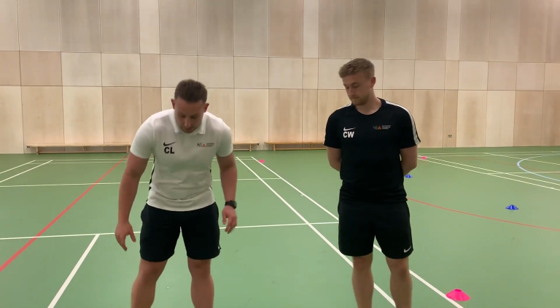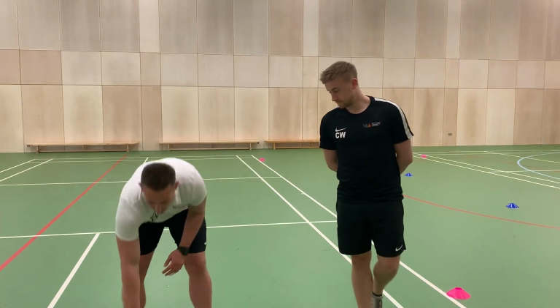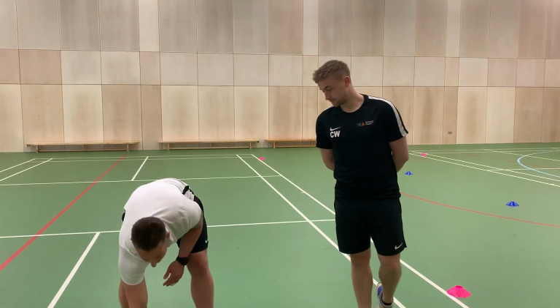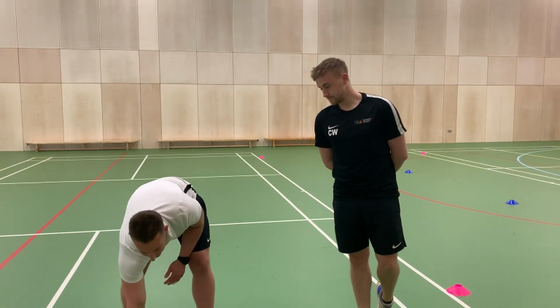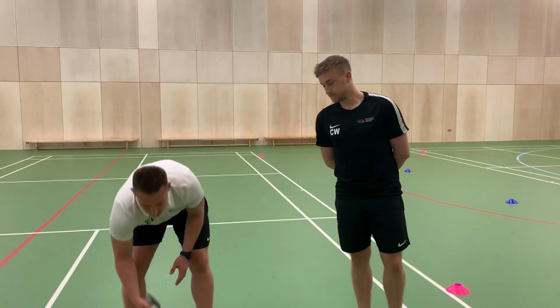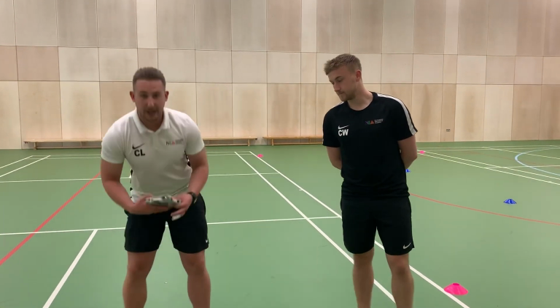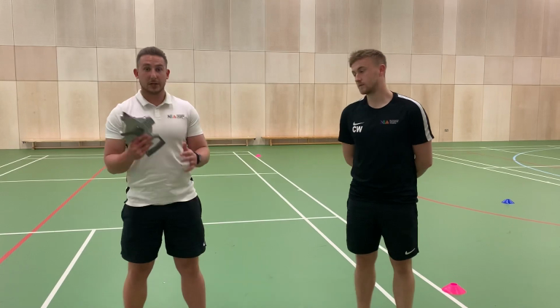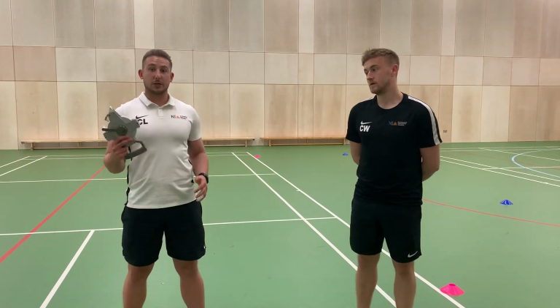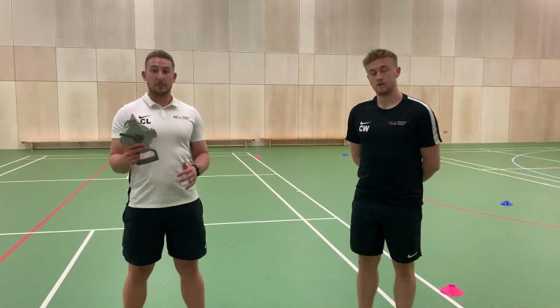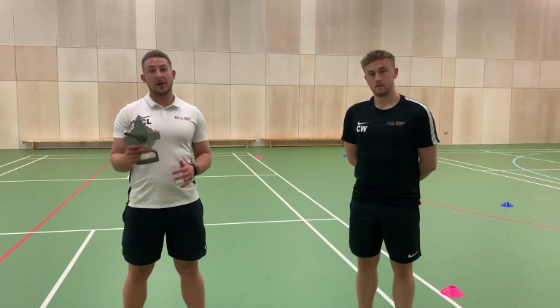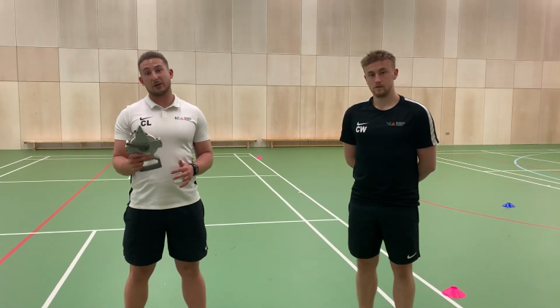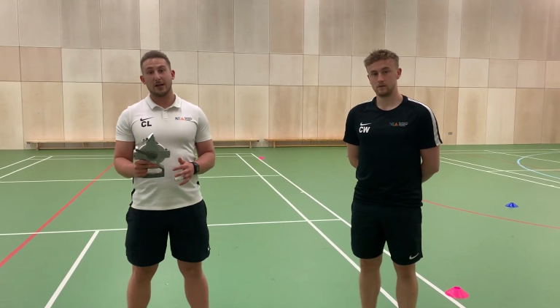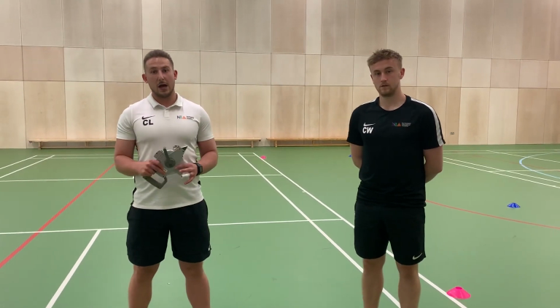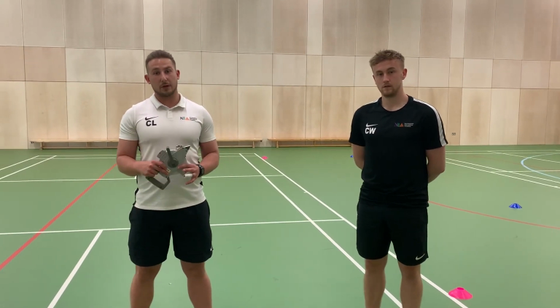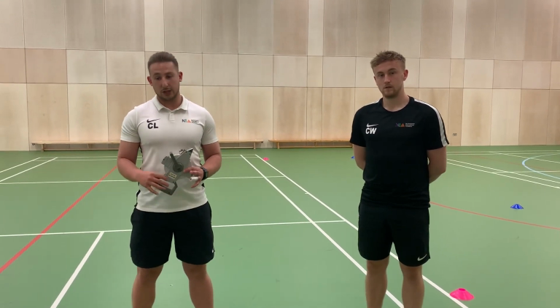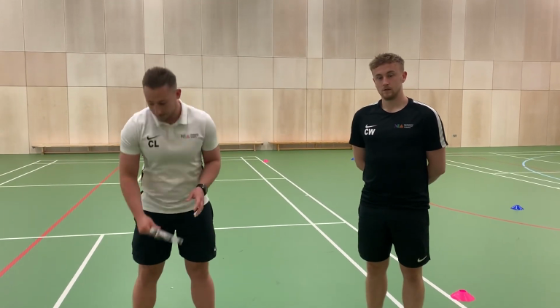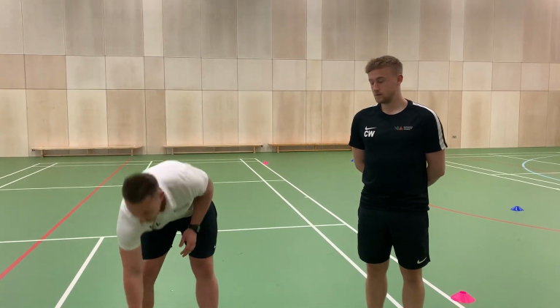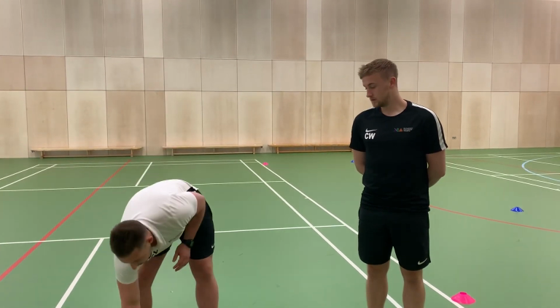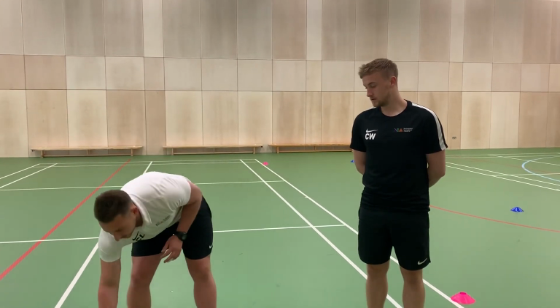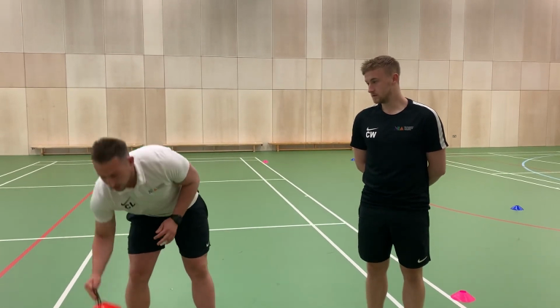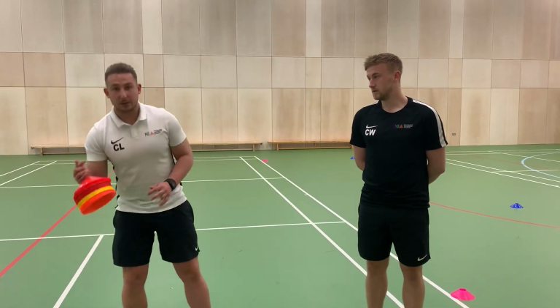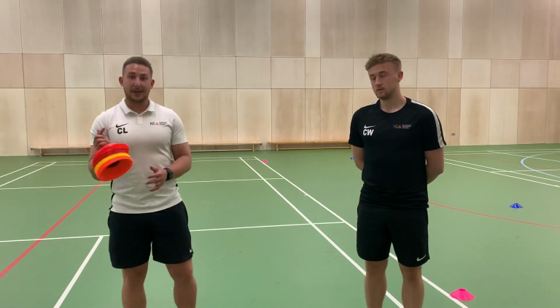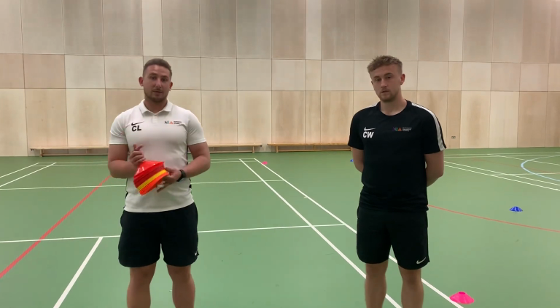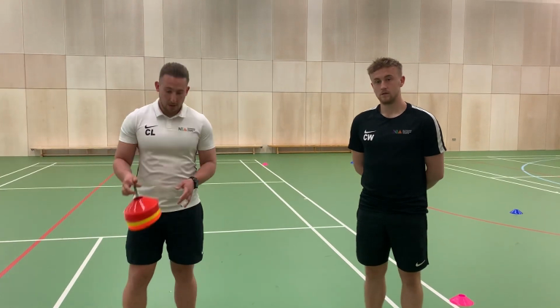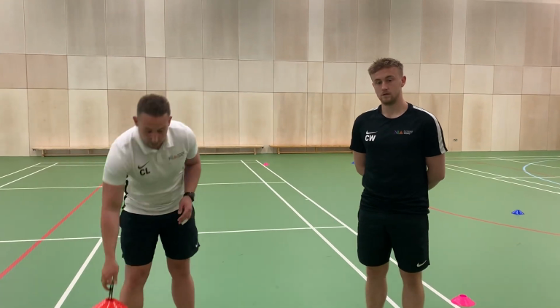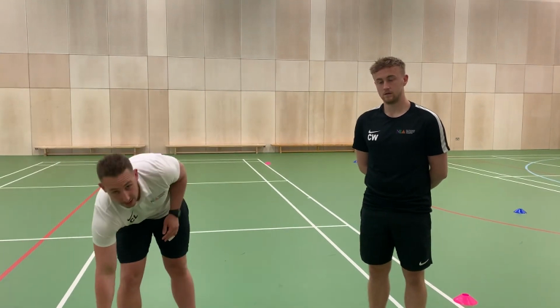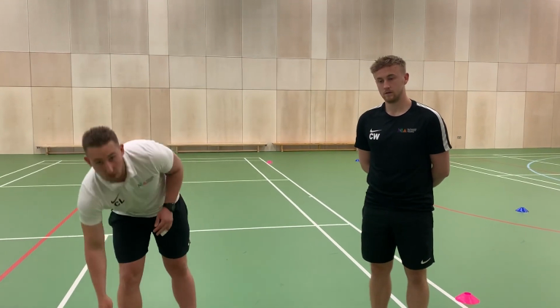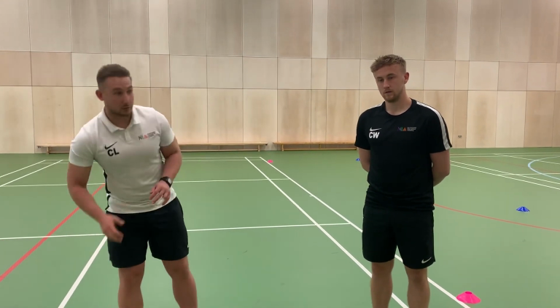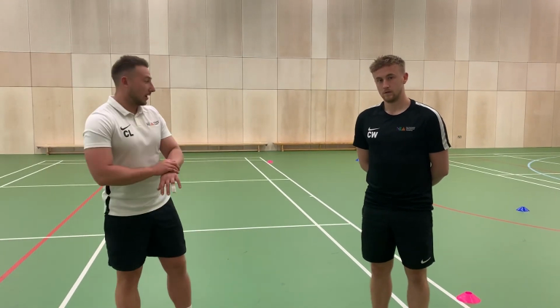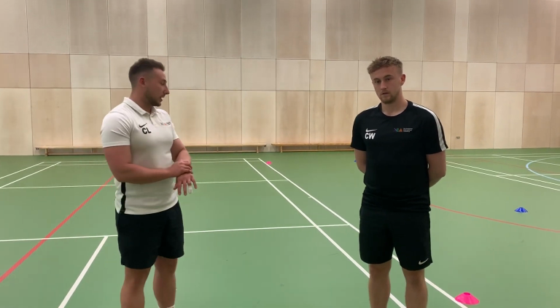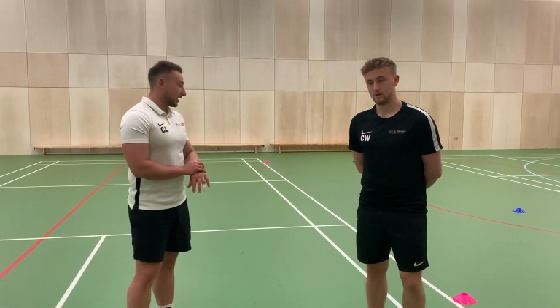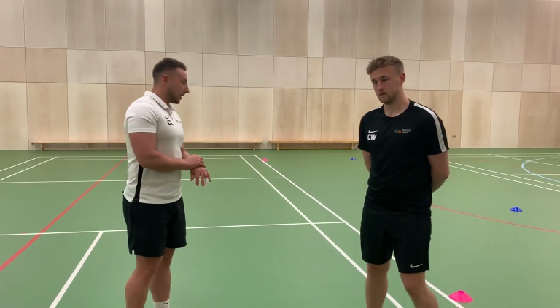First of all, the equipment that you need for this: you need a tape measure because you need to mark out accurately the course circuit. You also need some cones to be able to place down, and you also need a stopwatch, which I have with me here today as well.